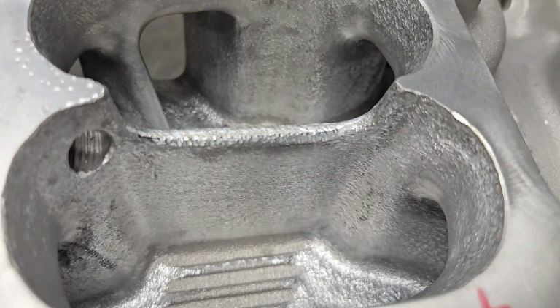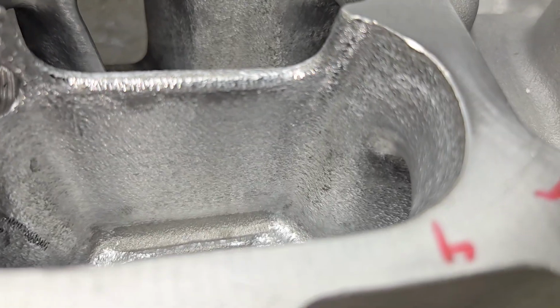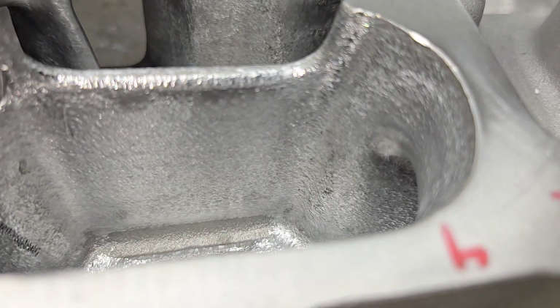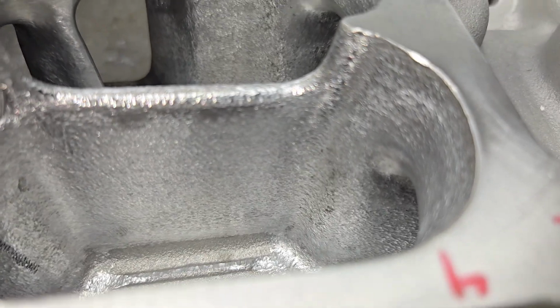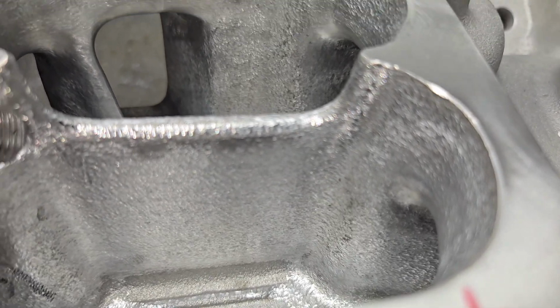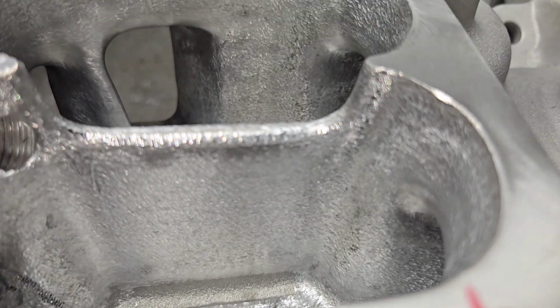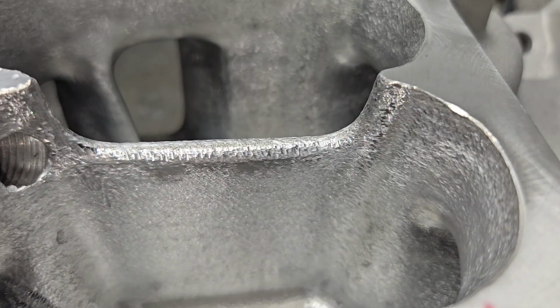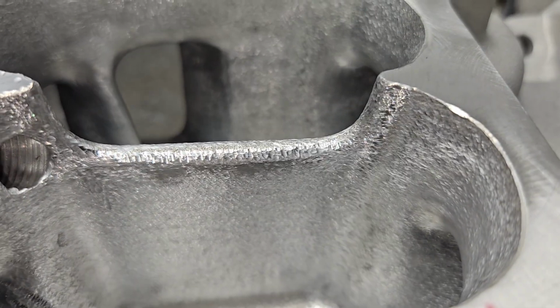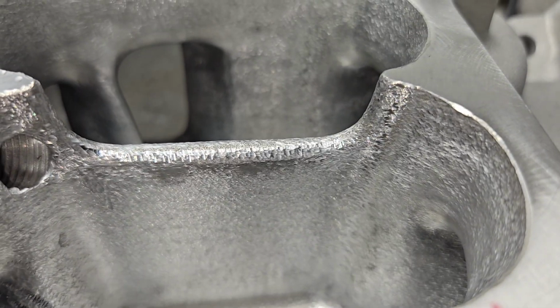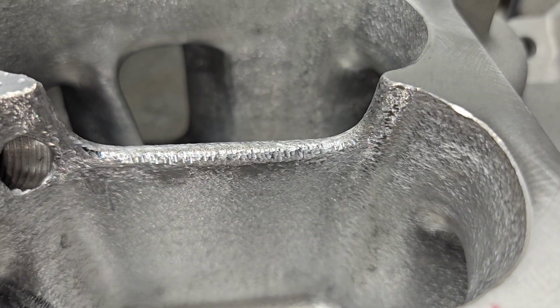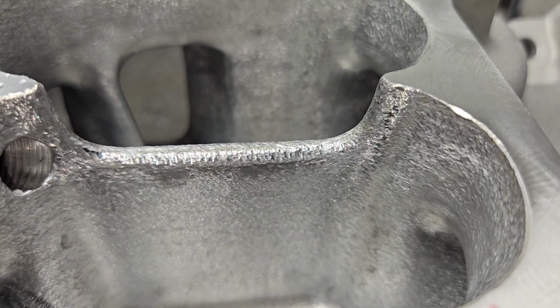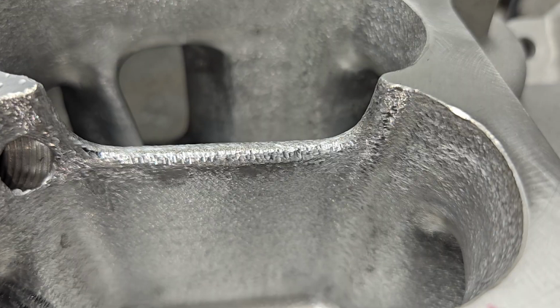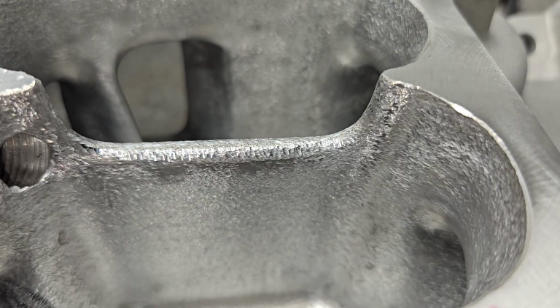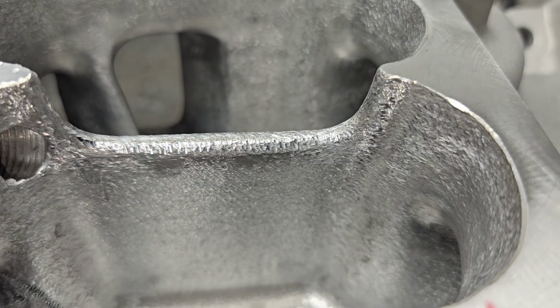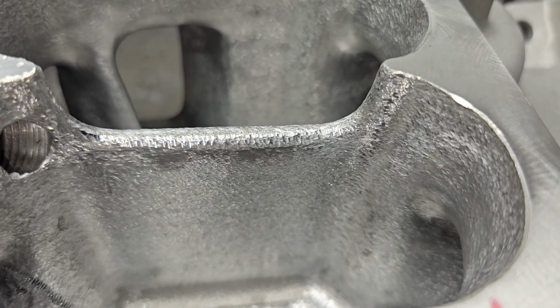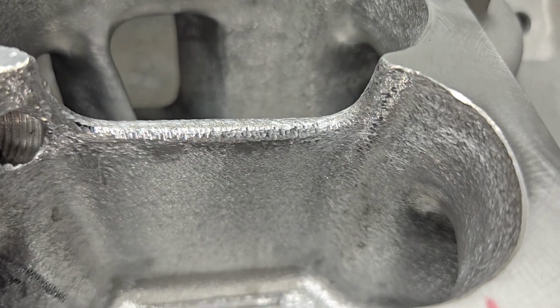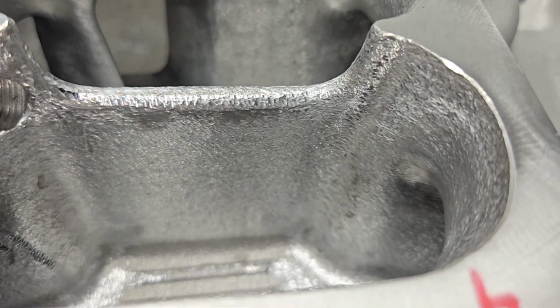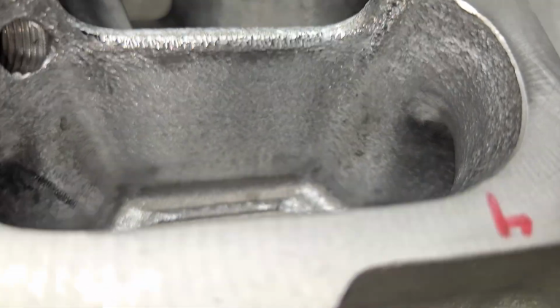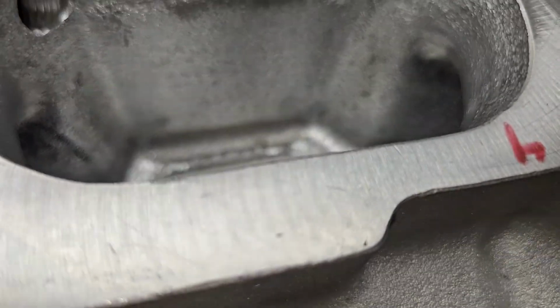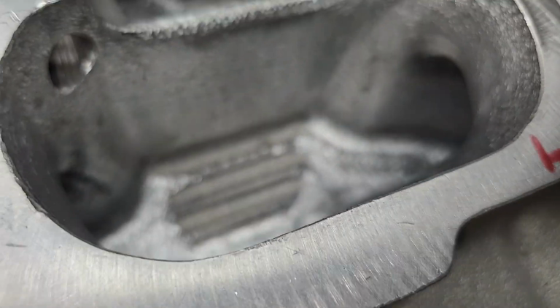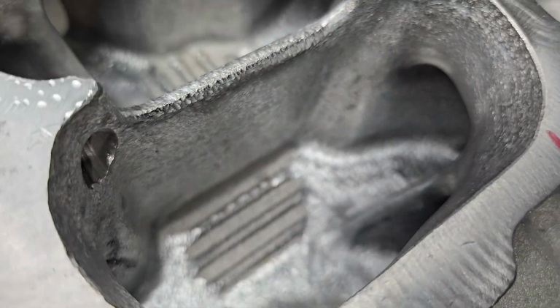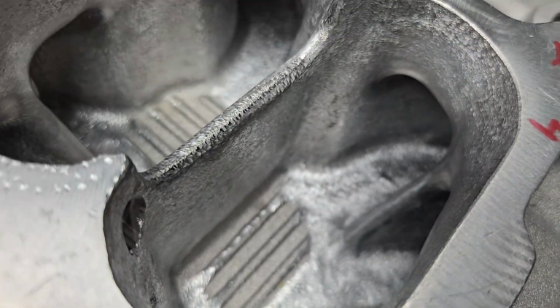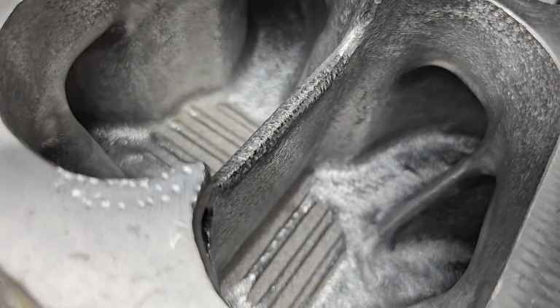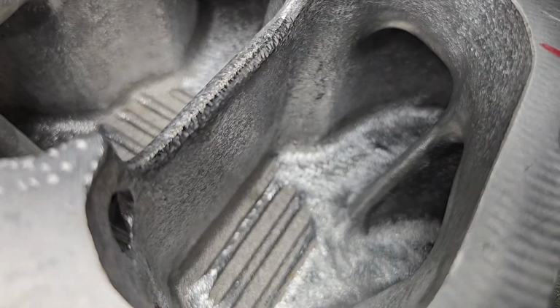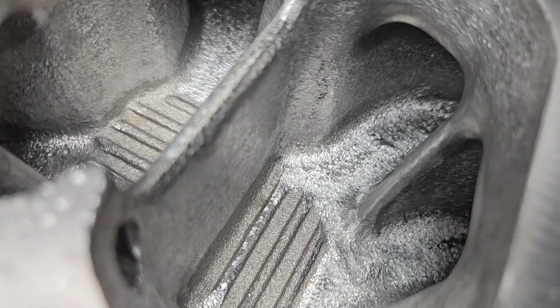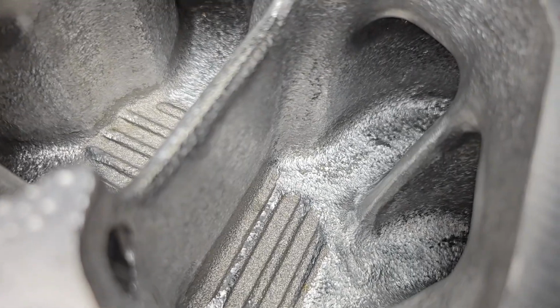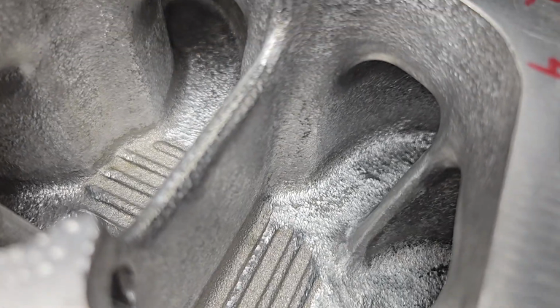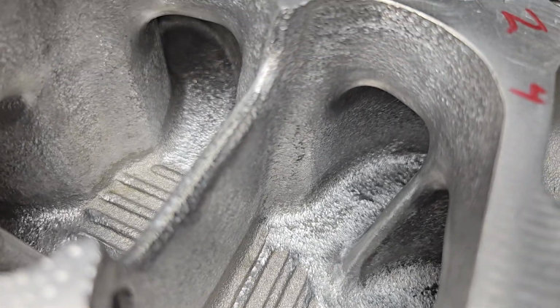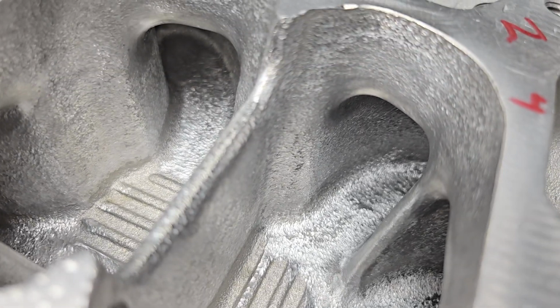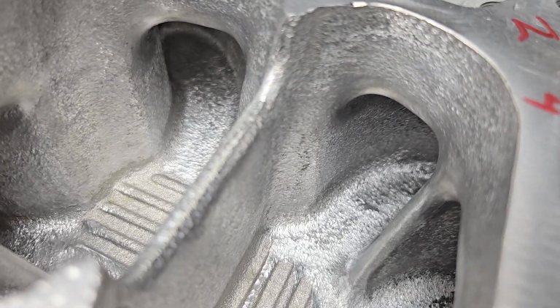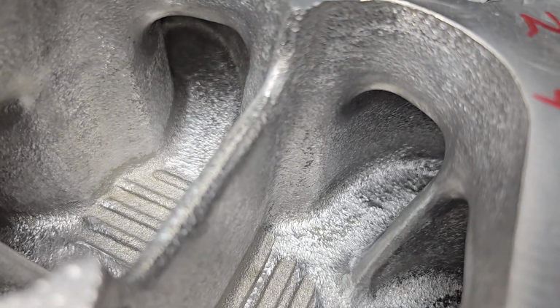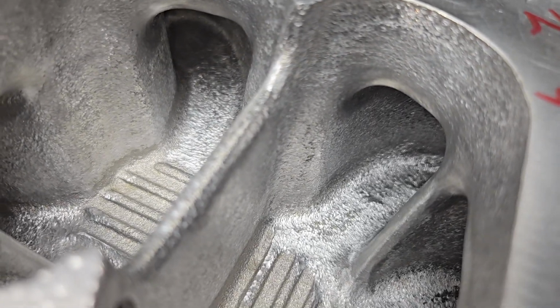I didn't change the height of the divider at all. I just burred it and it had a radius stock. I think it's going to work out really well.